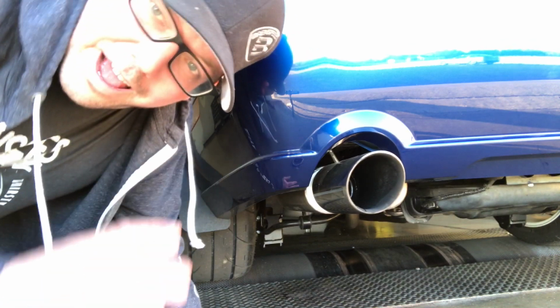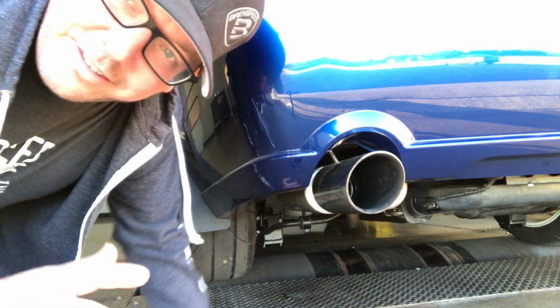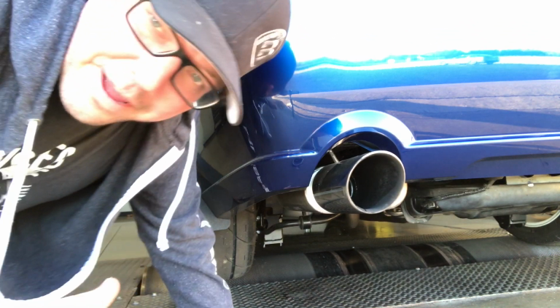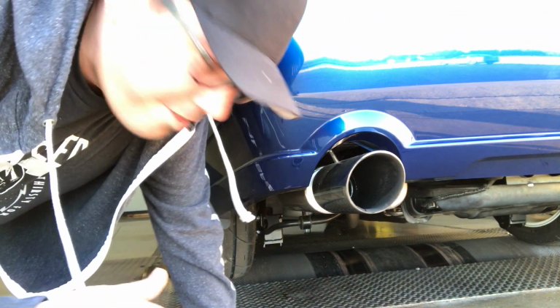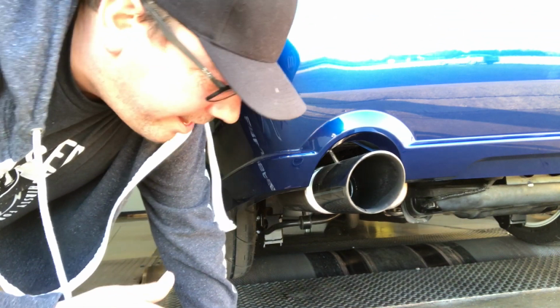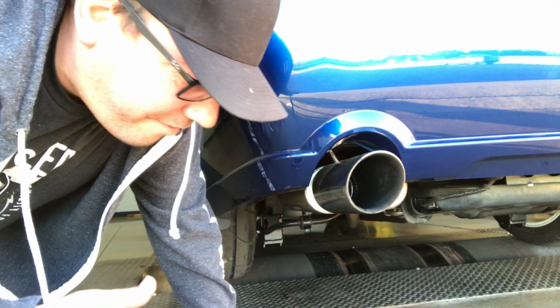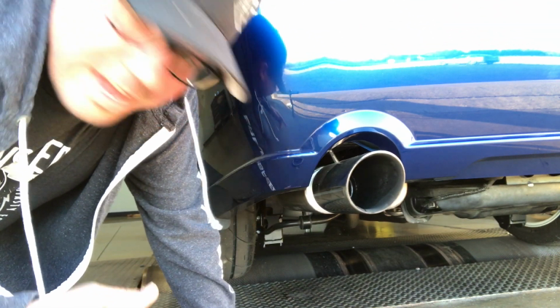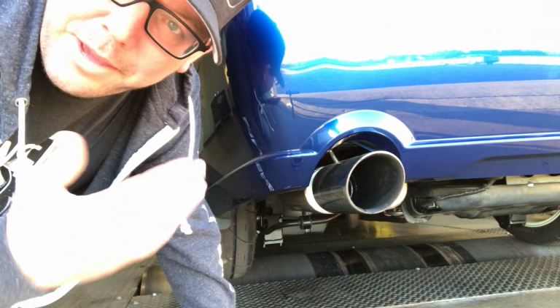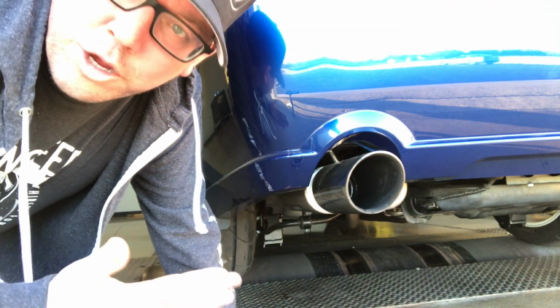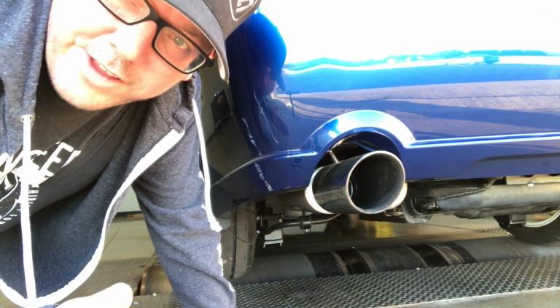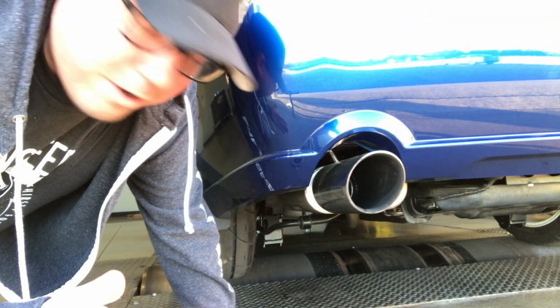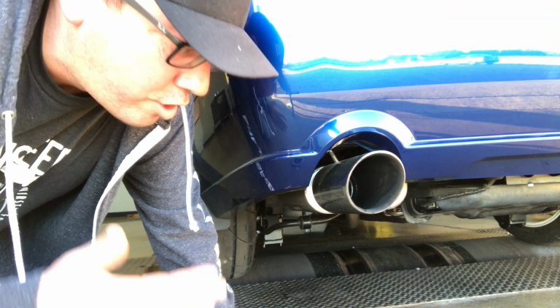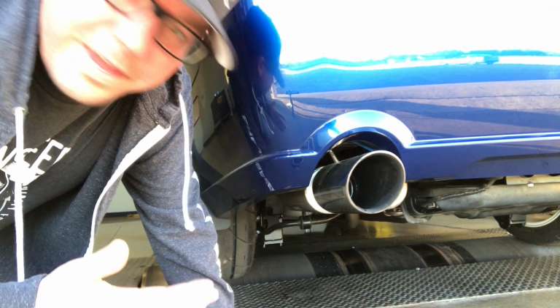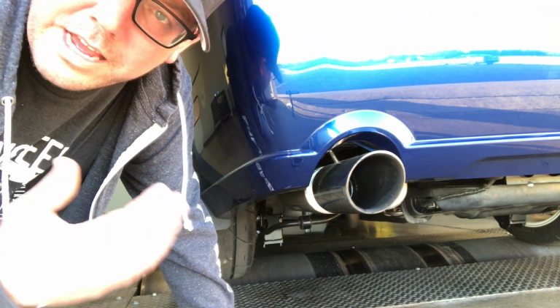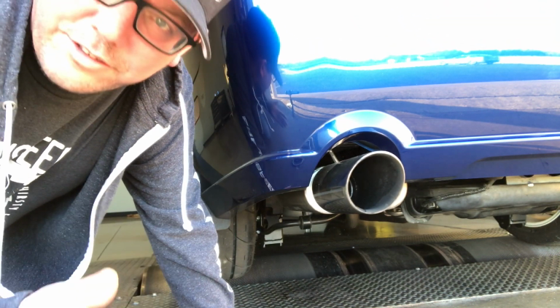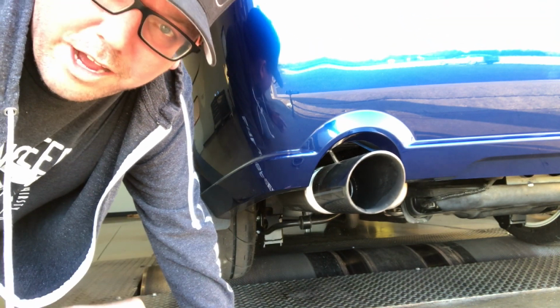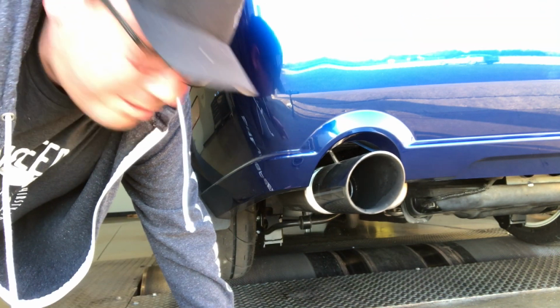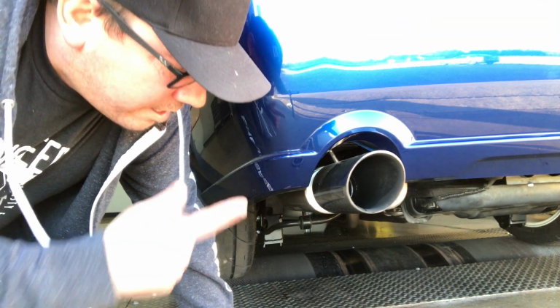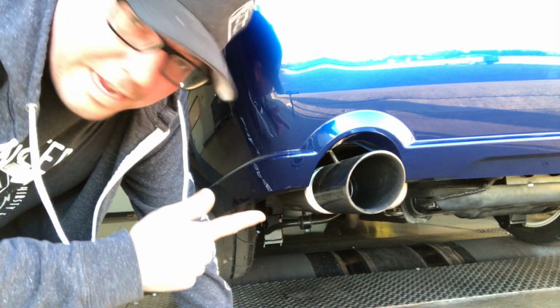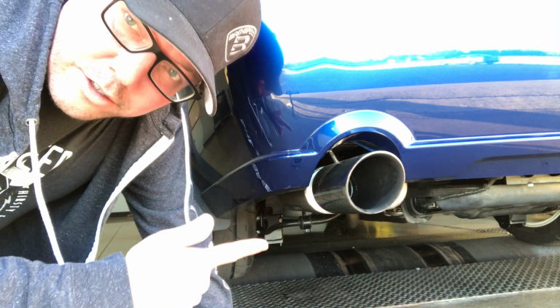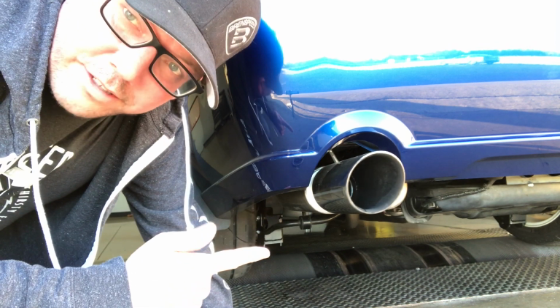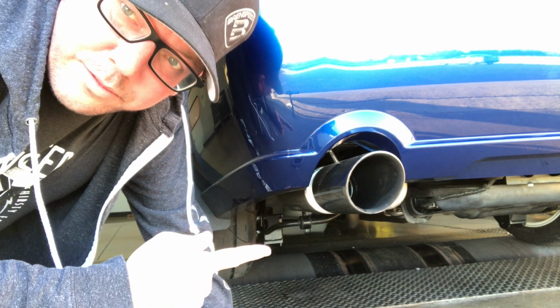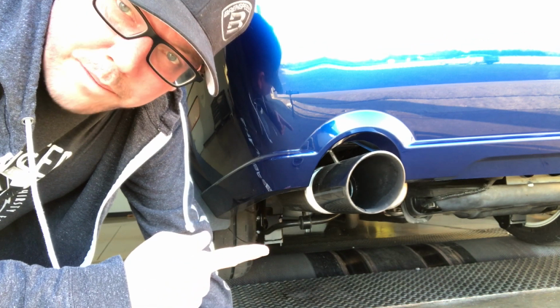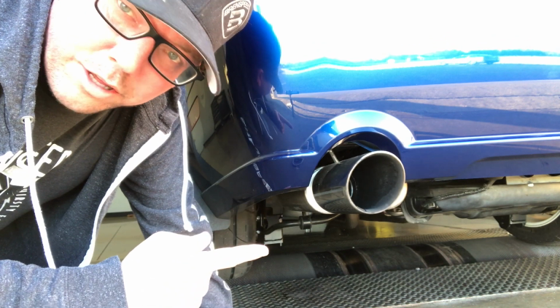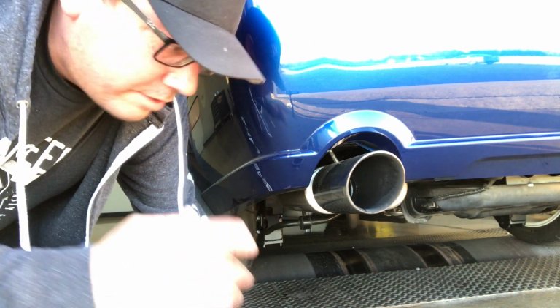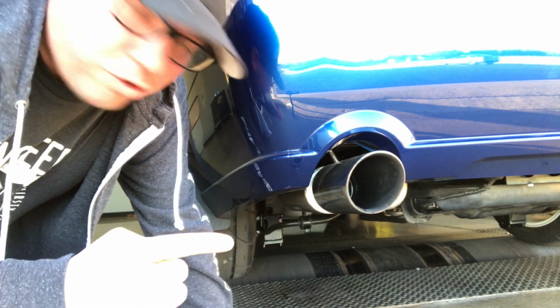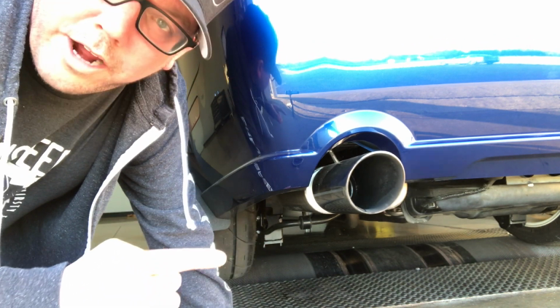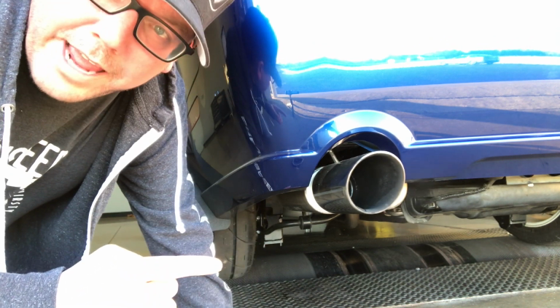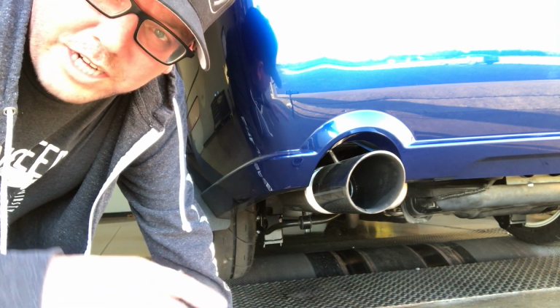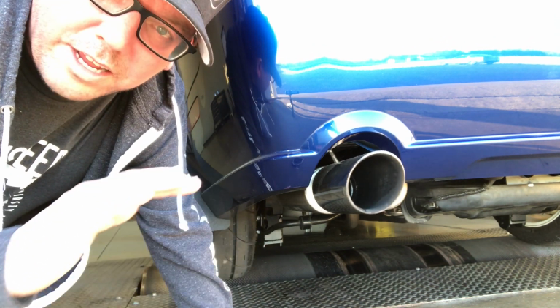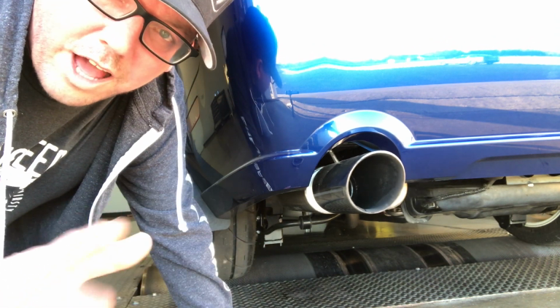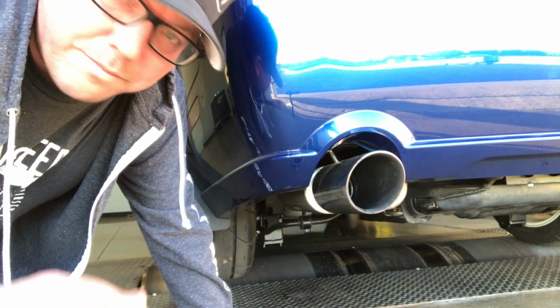Every time I hear that, I love it. It makes that exhaust rumble — Detroit Rocker camshafts.